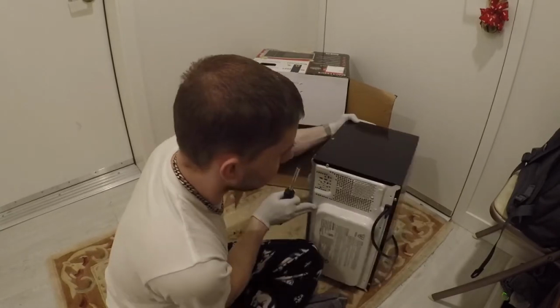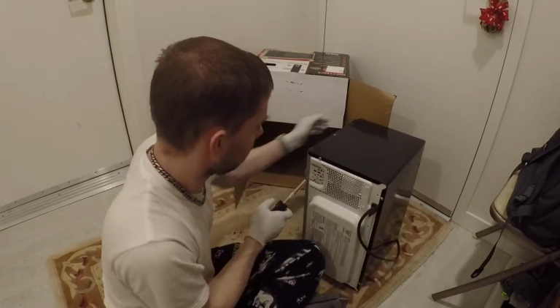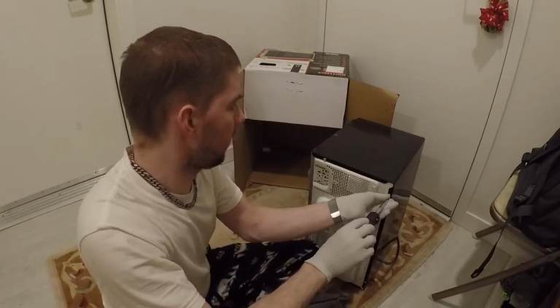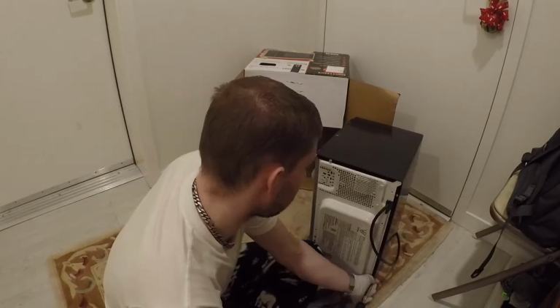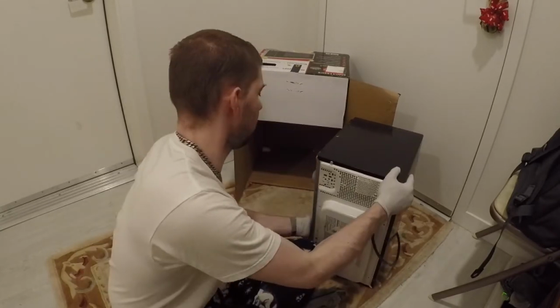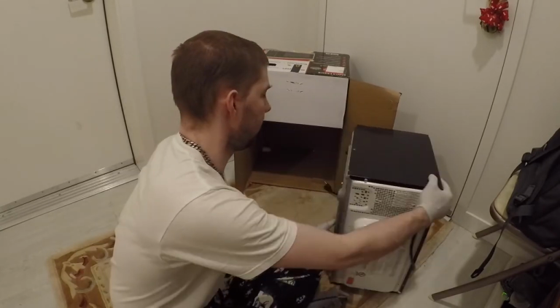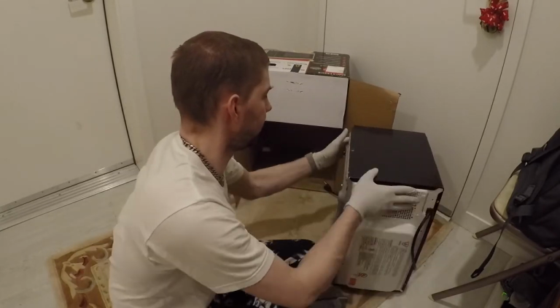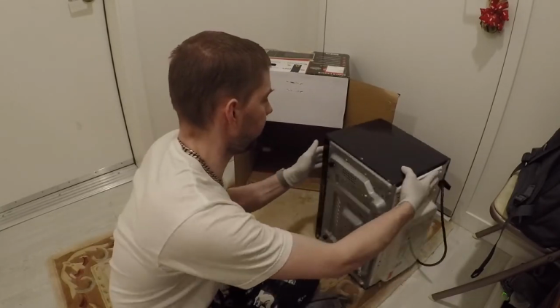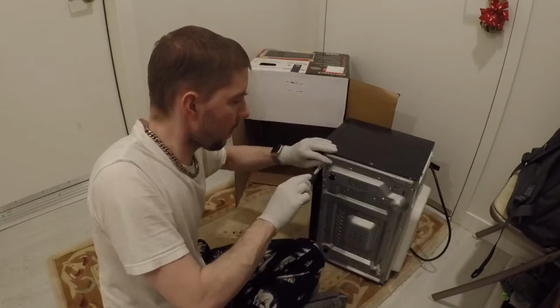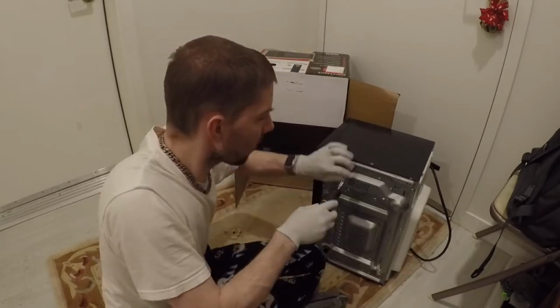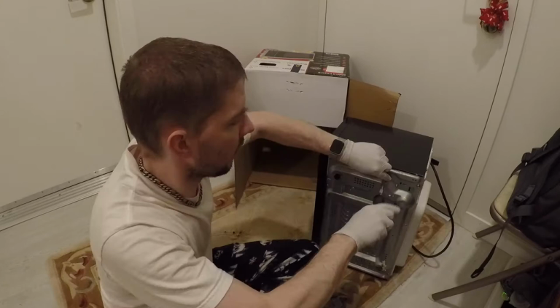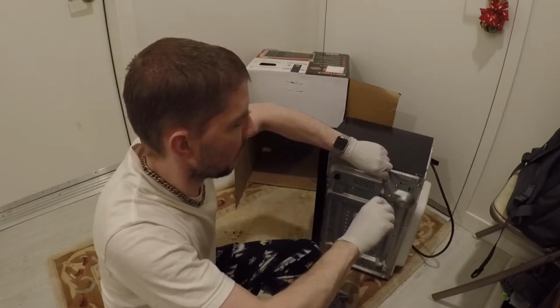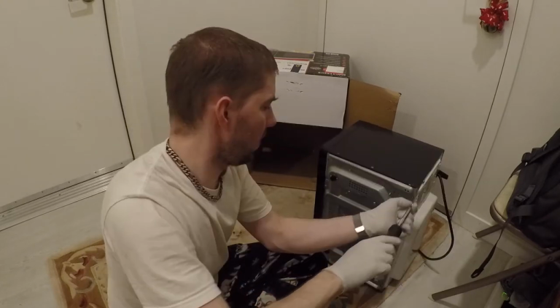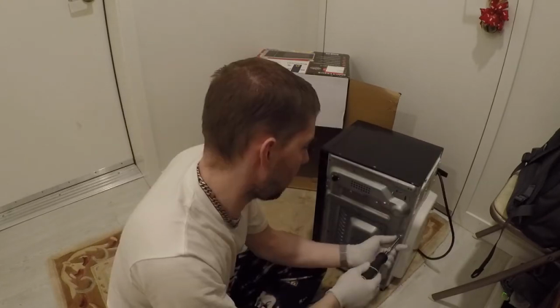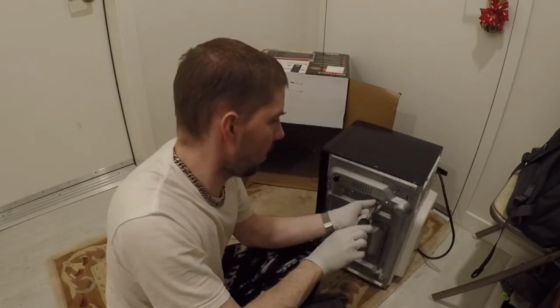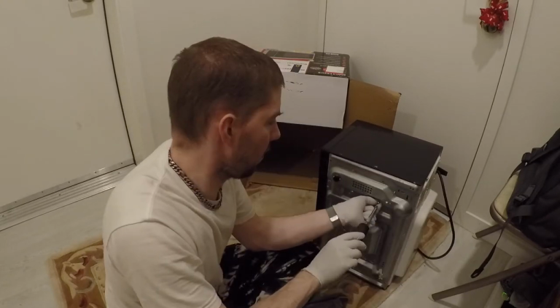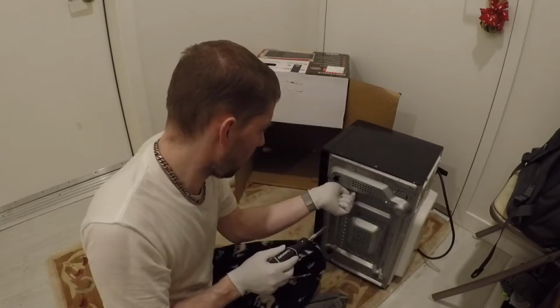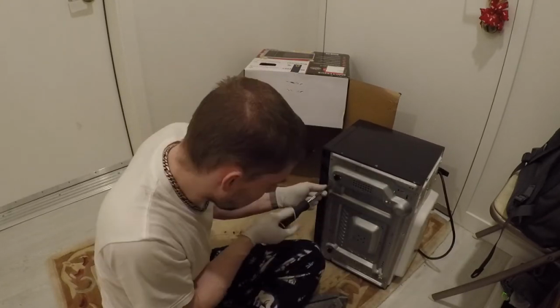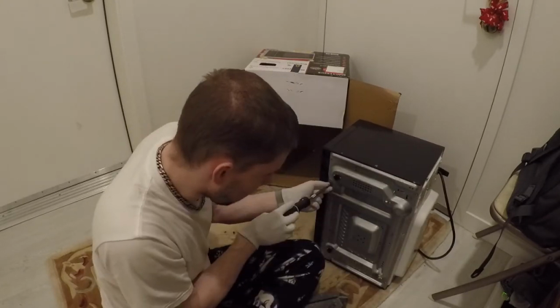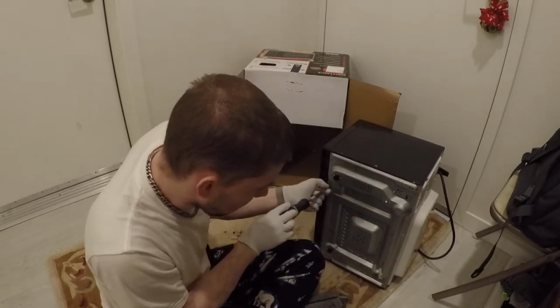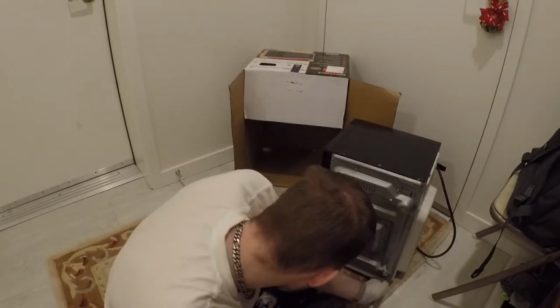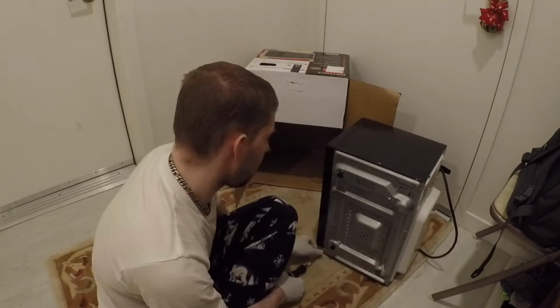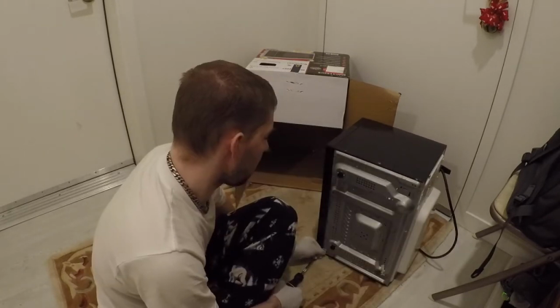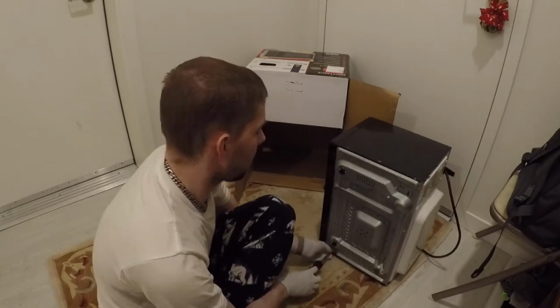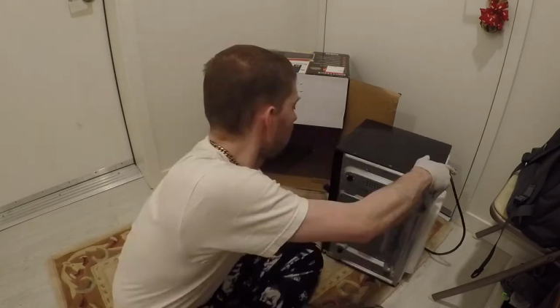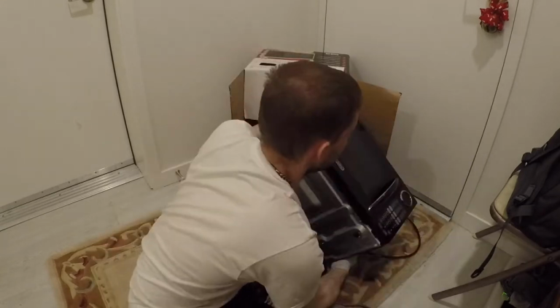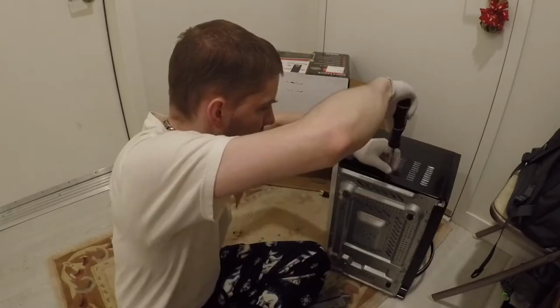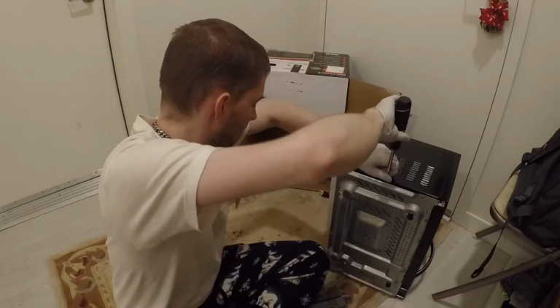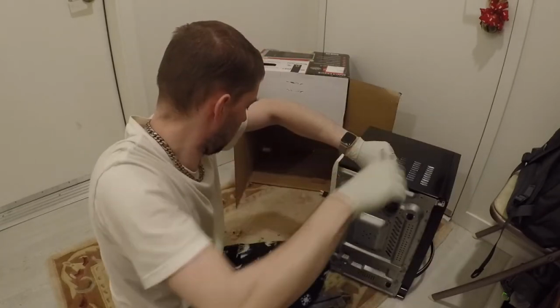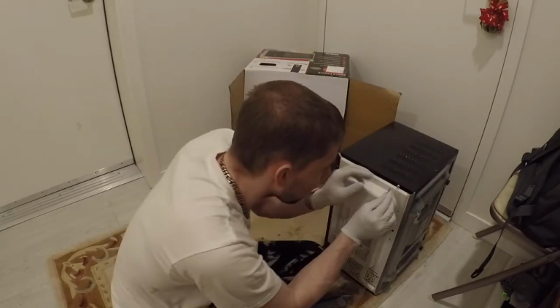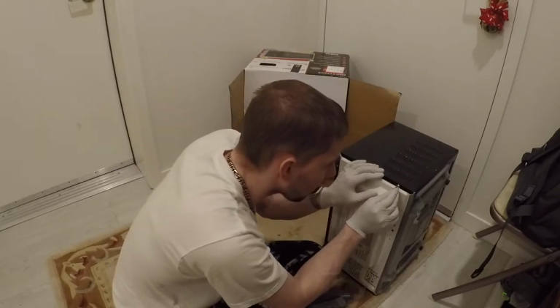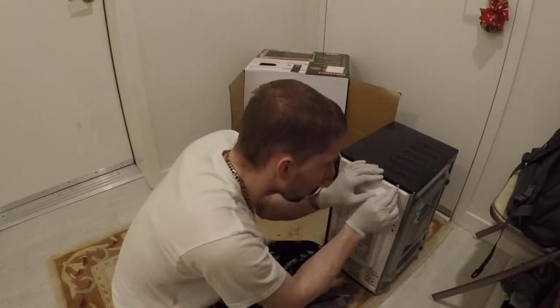We're going to take all these screws out. There's lots of screws holding this together — nice and modular, both for assembly and disassembly. All the metal parts here are going to go into the recycling. We're going to just take all these screws out.